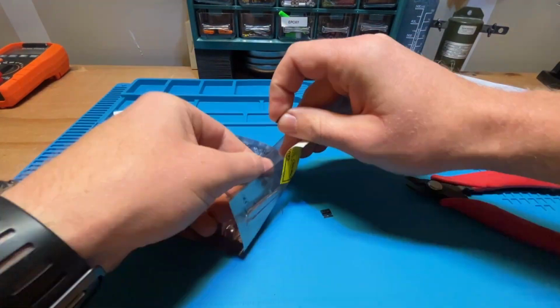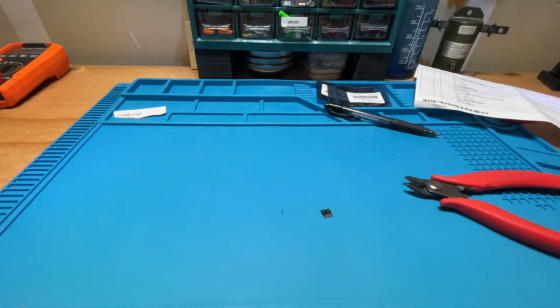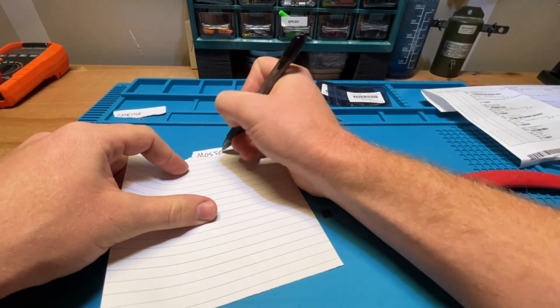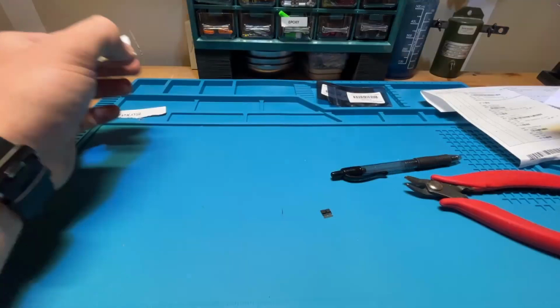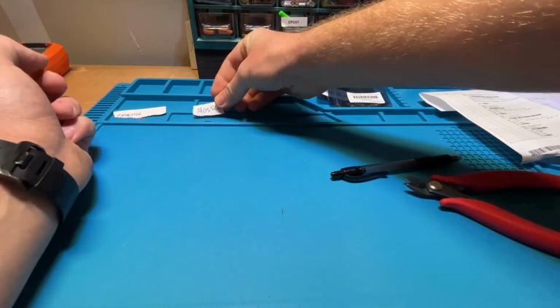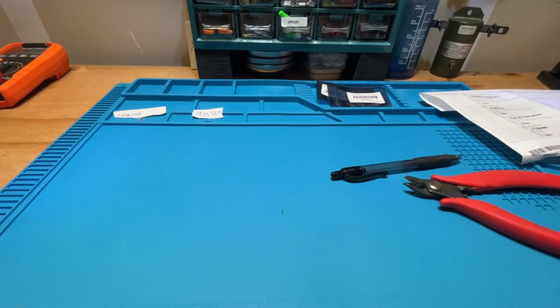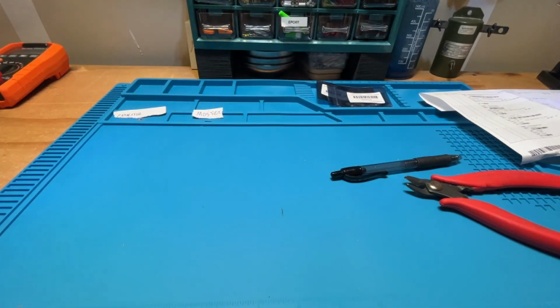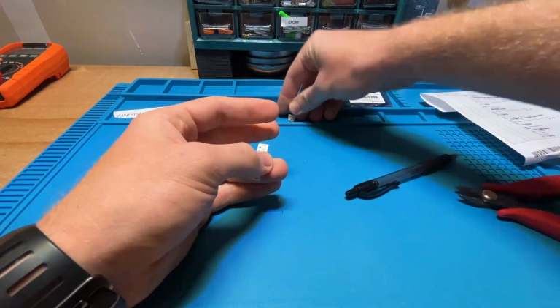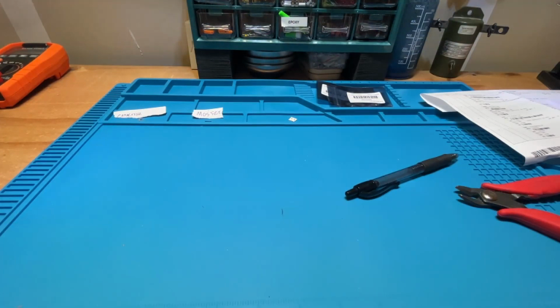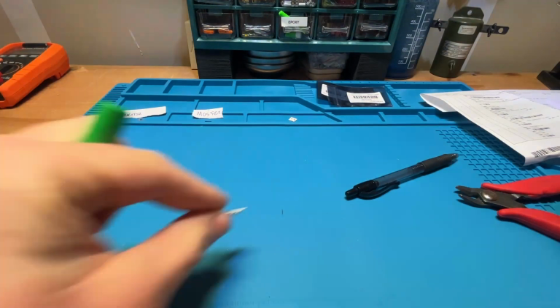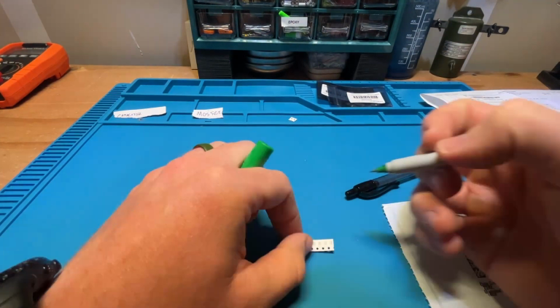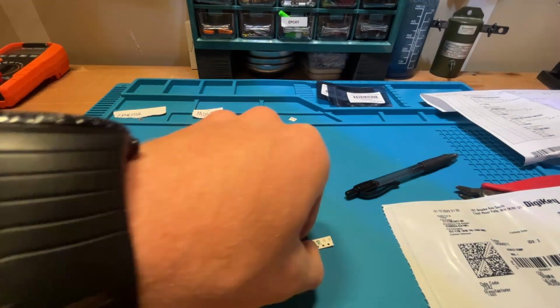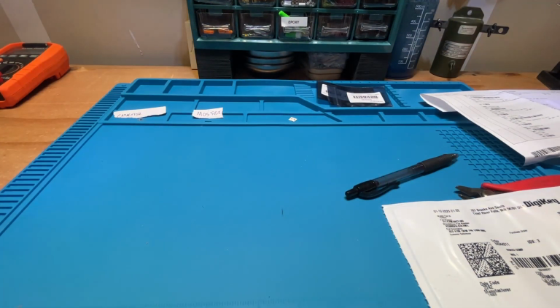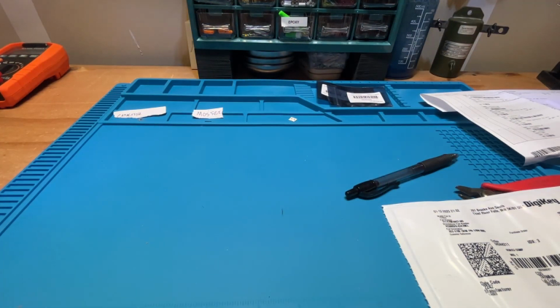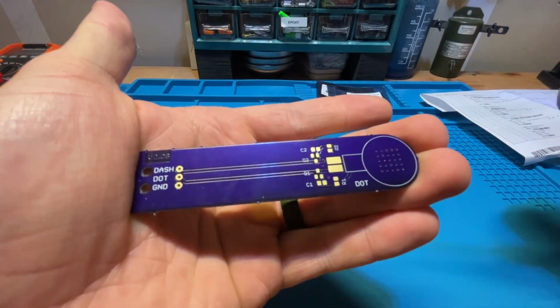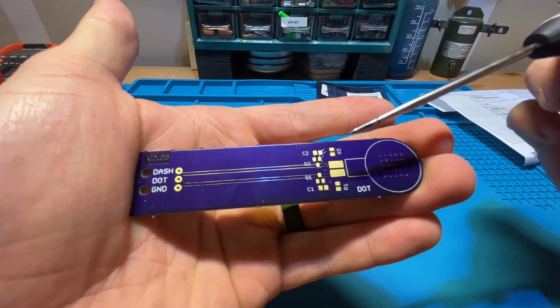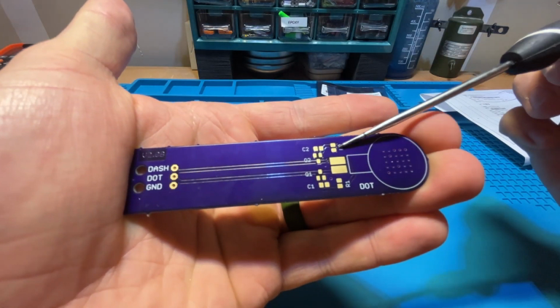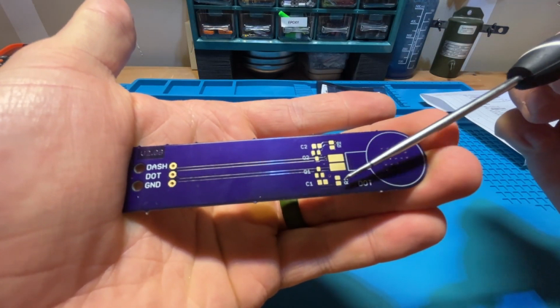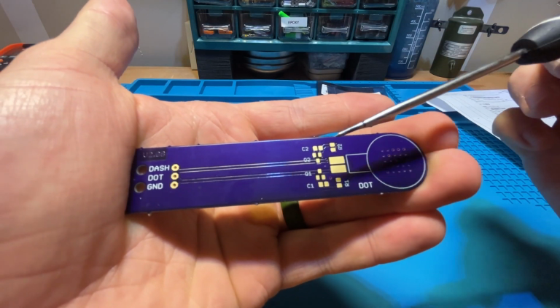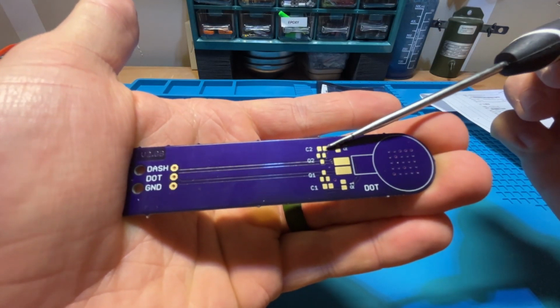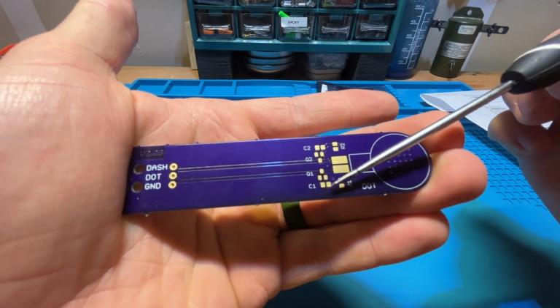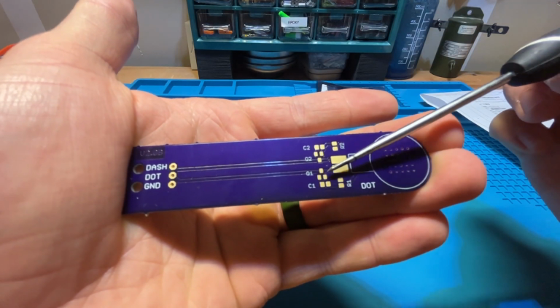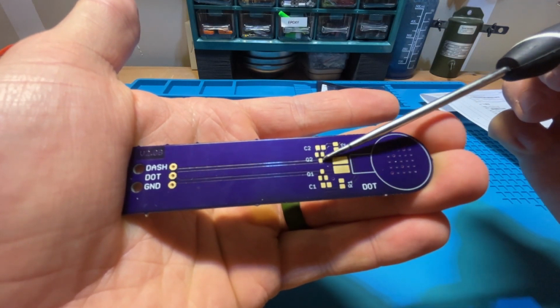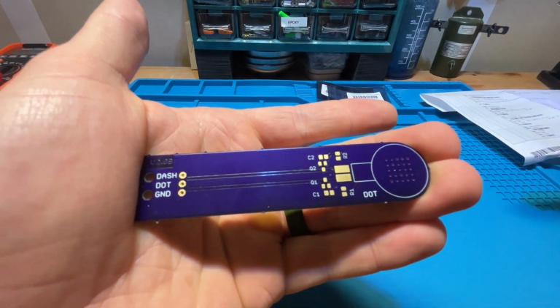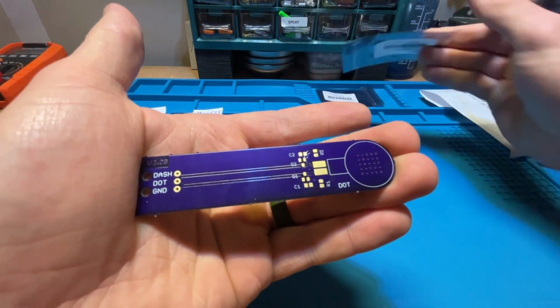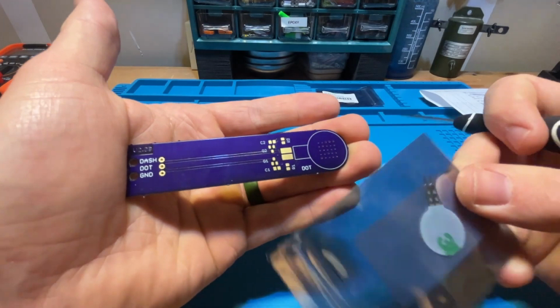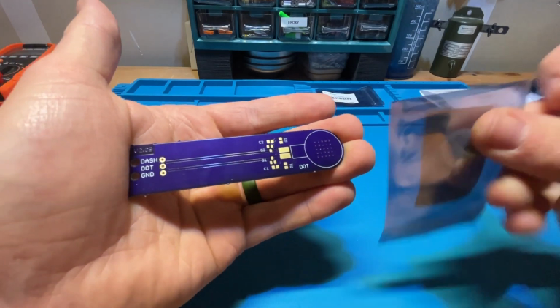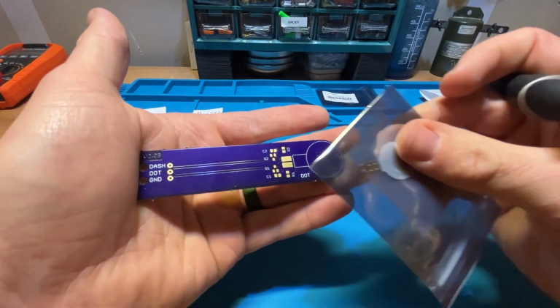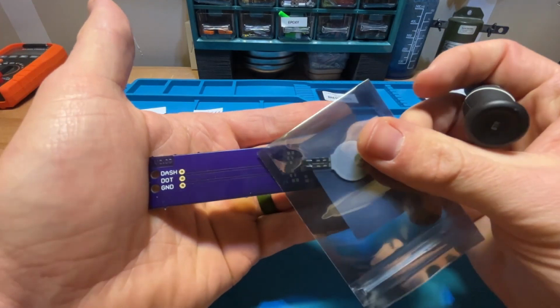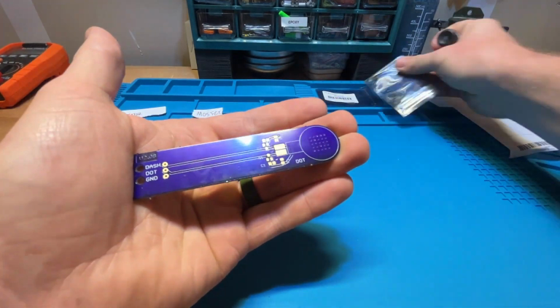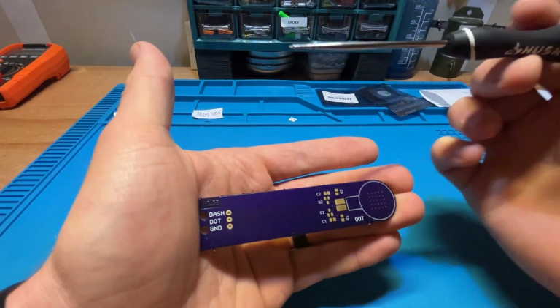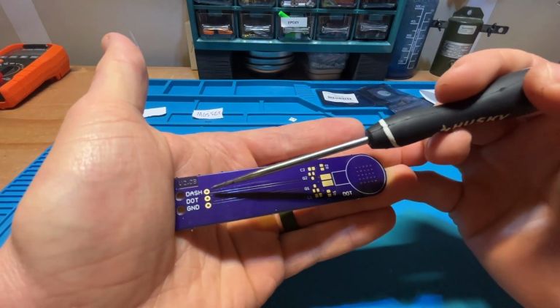I actually didn't even look at the instructions. We're going to see that it's three components: resistors, capacitors, and MOSFETs, and each one of those components are going to go on a pretty clearly labeled pad here. The R's are going to have resistors, C's capacitors, and Q1 and Q2 are going to be your MOSFETs.